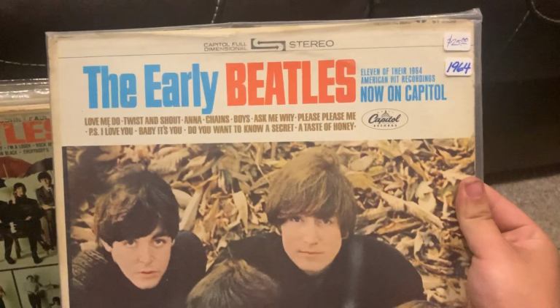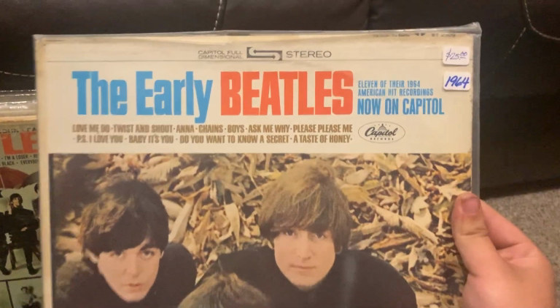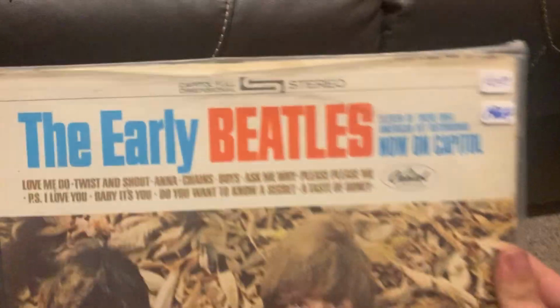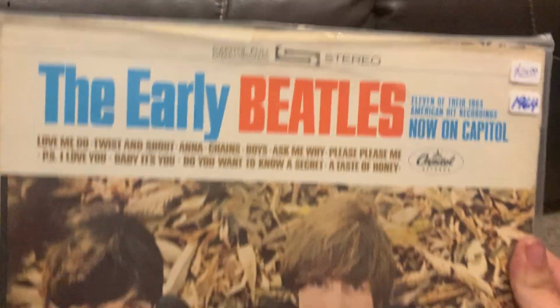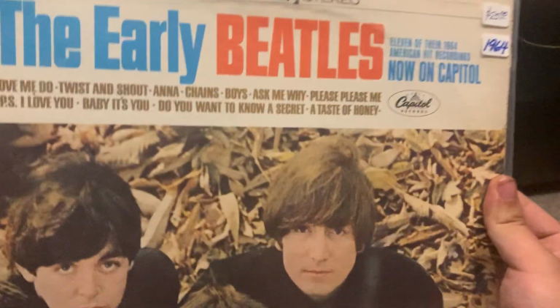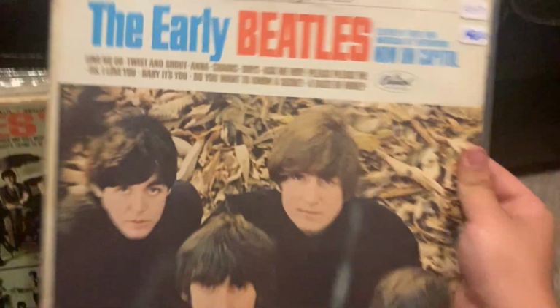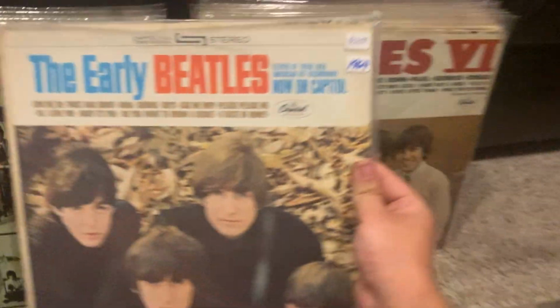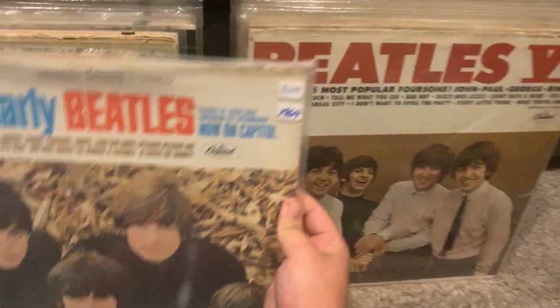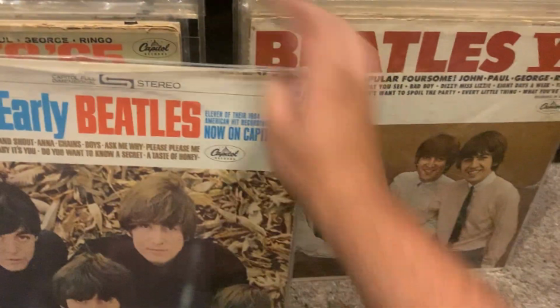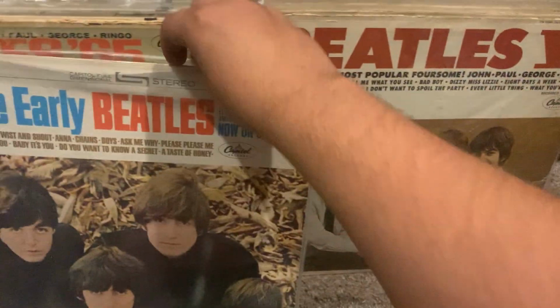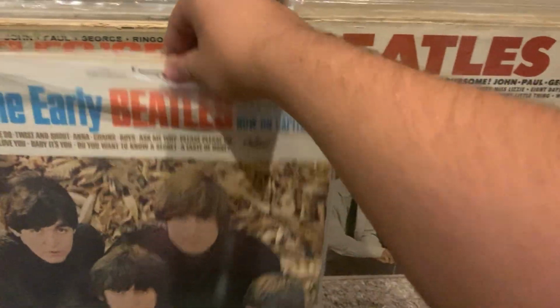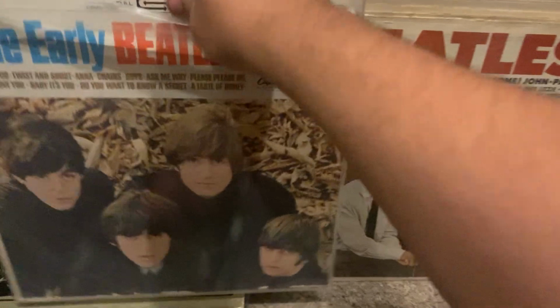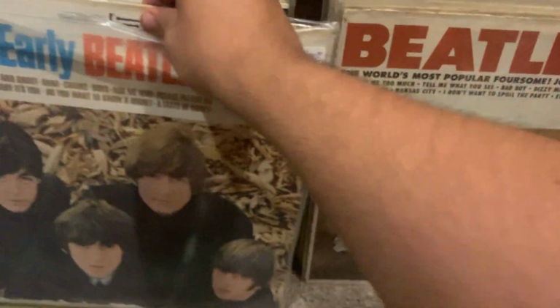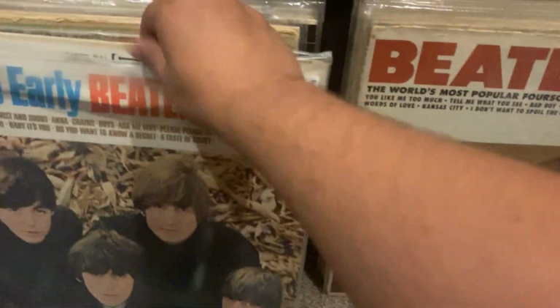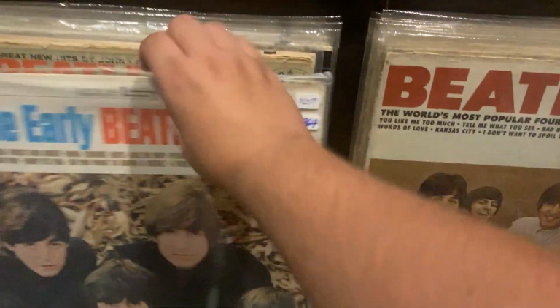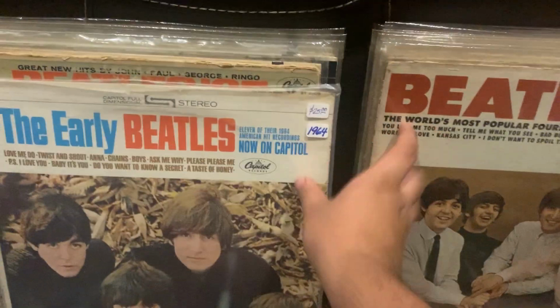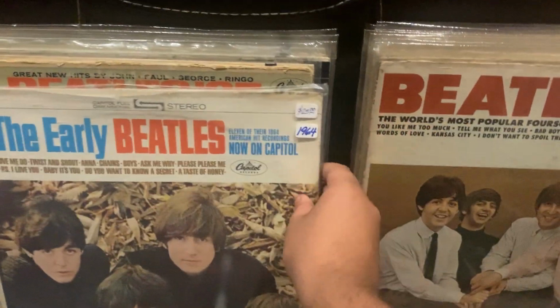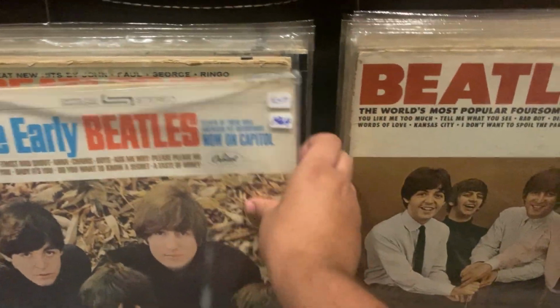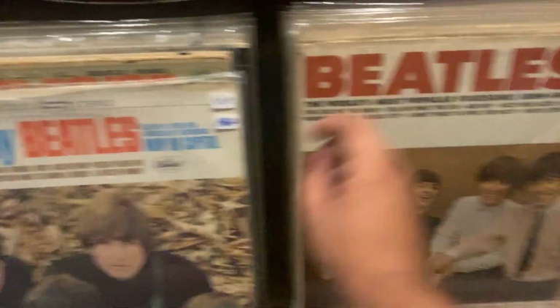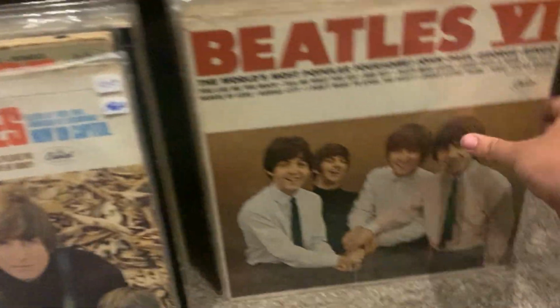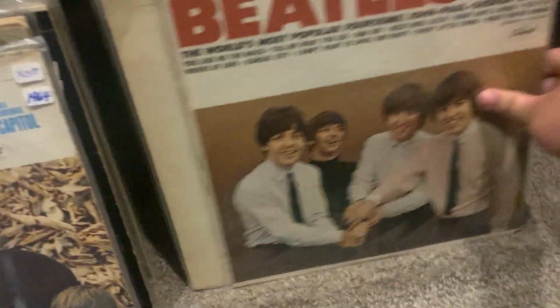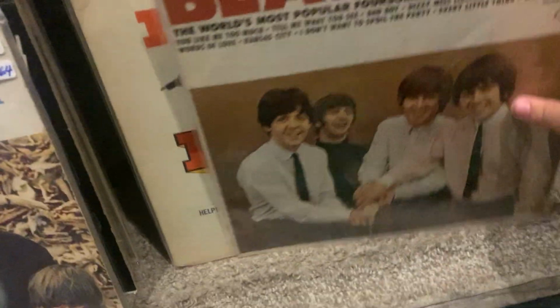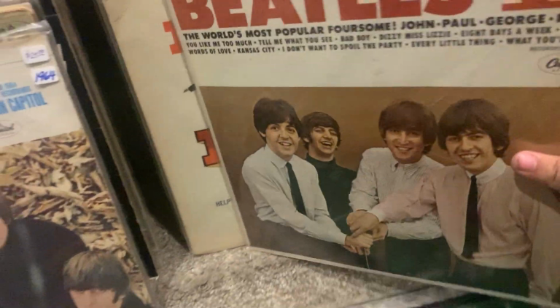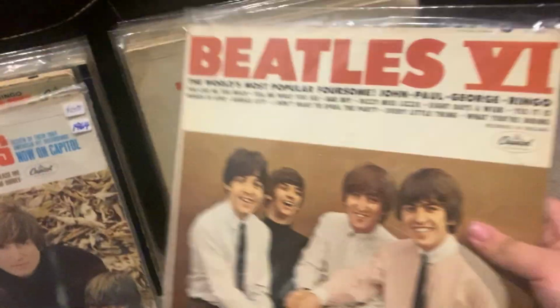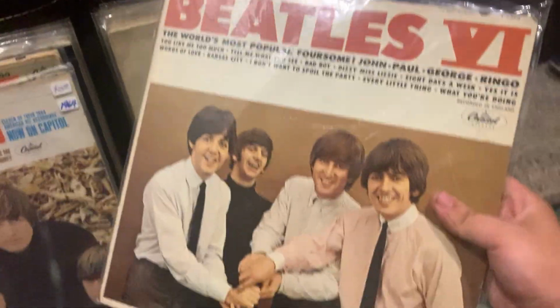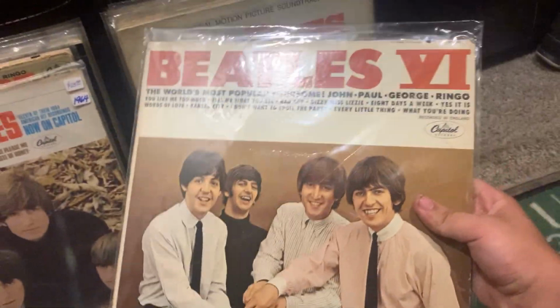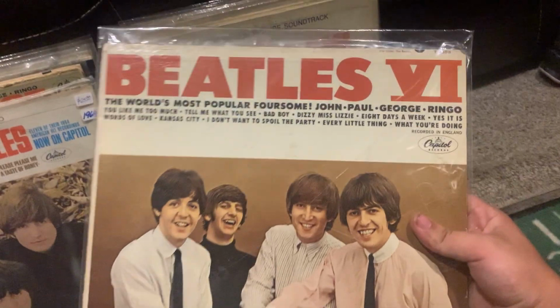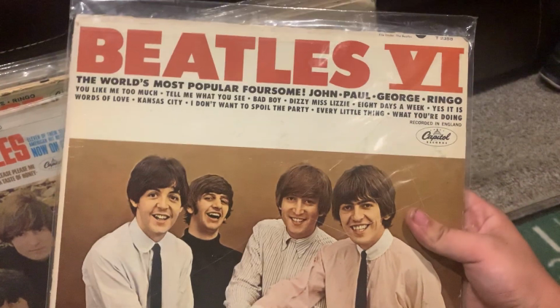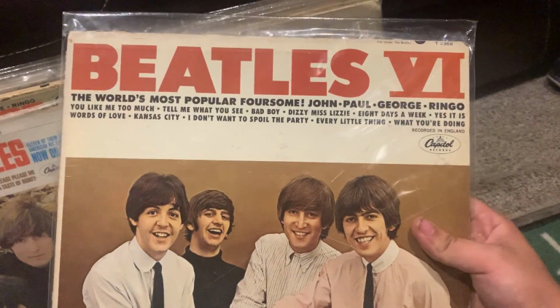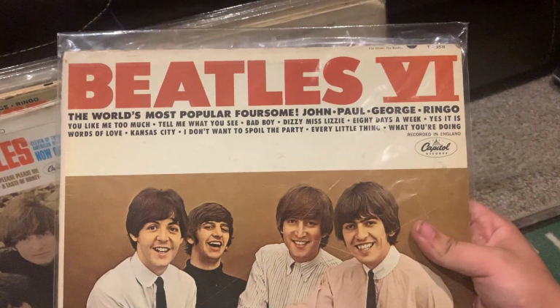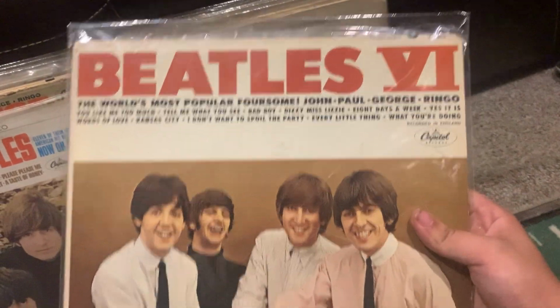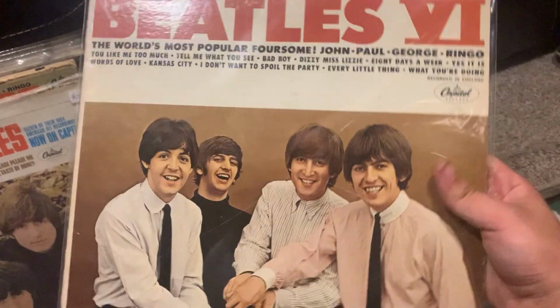First stereo pressing, first stereo pressing. First mono pressing of Beatles '65.